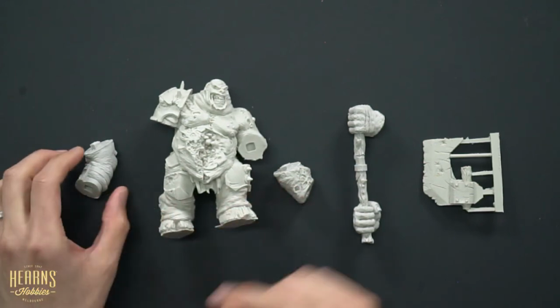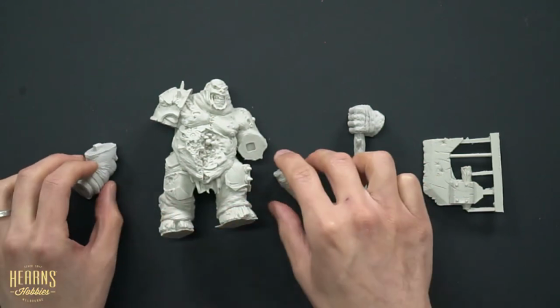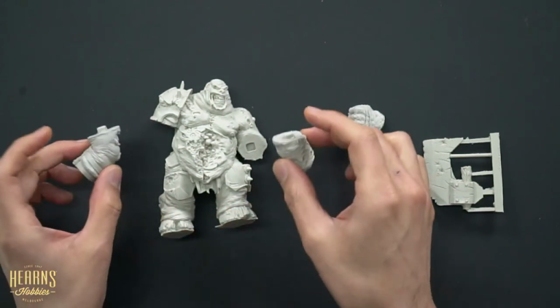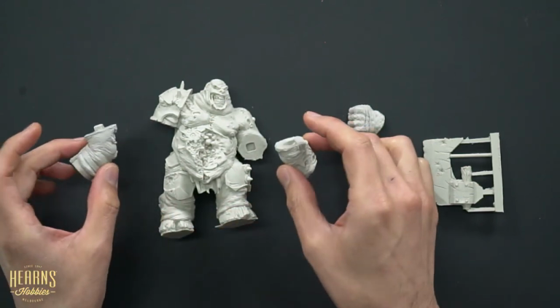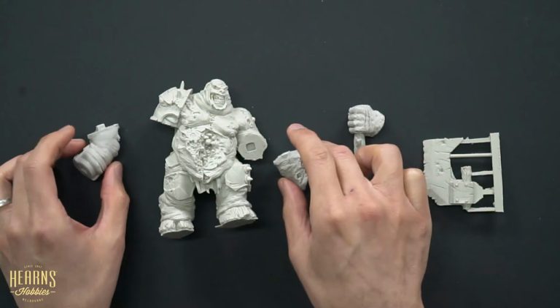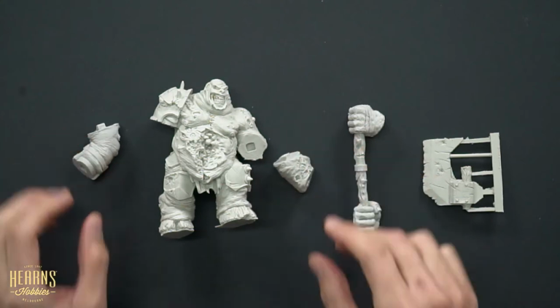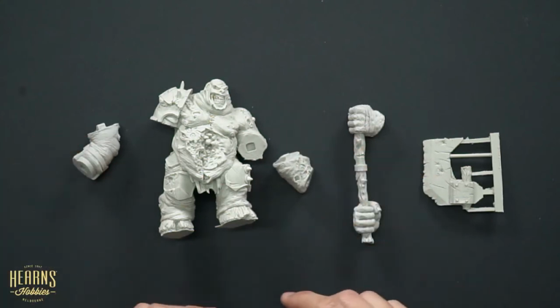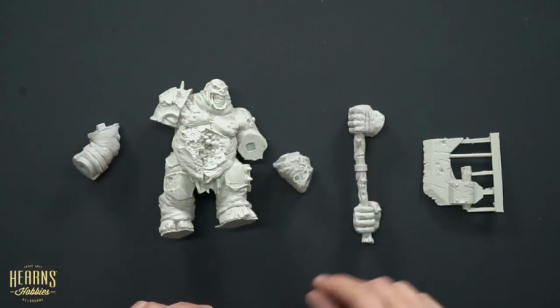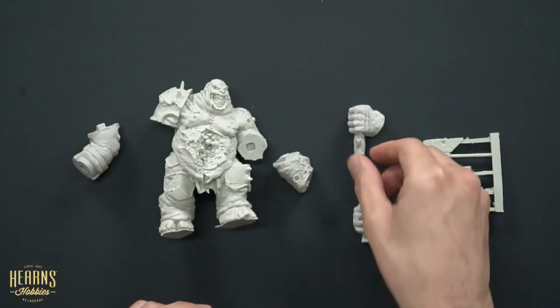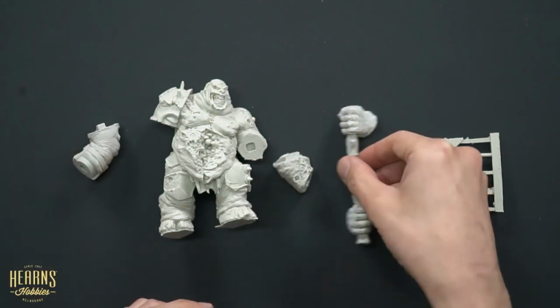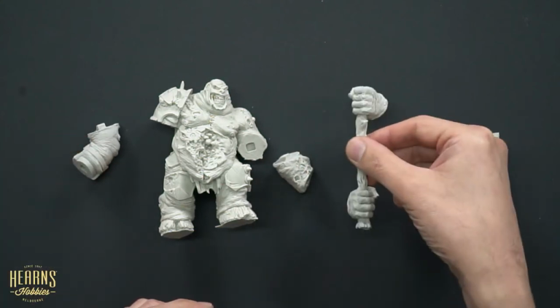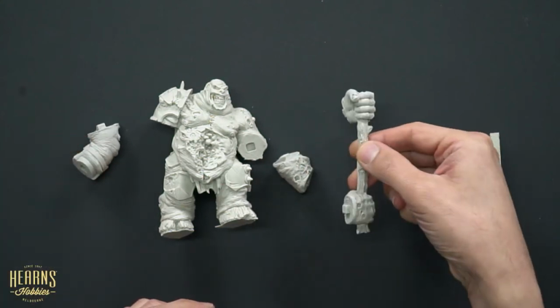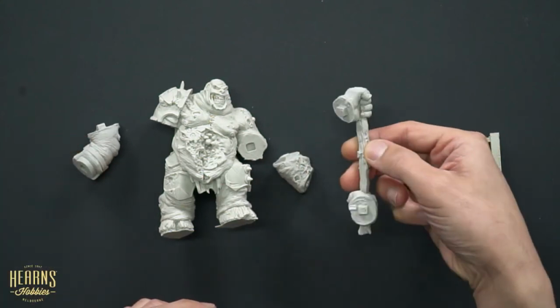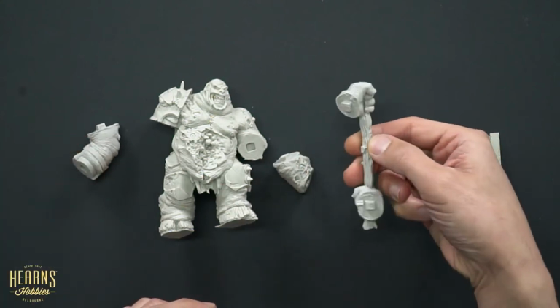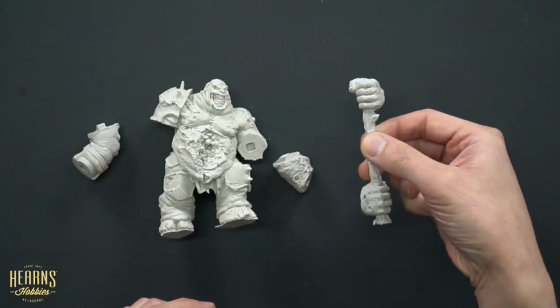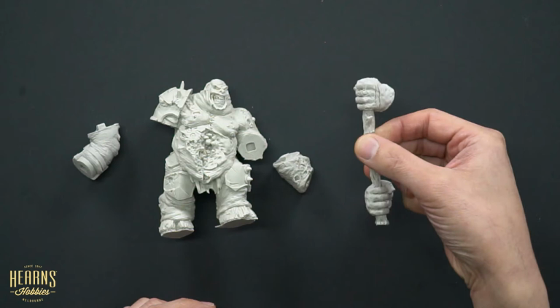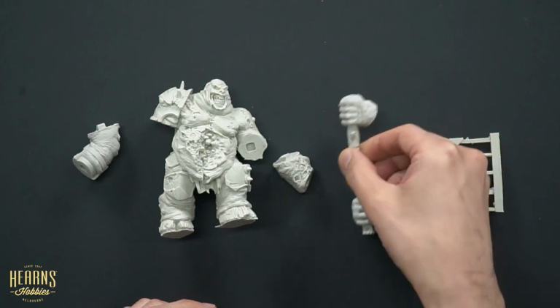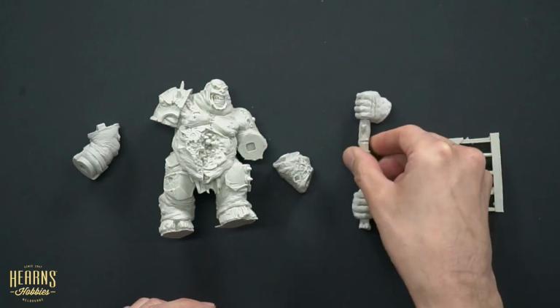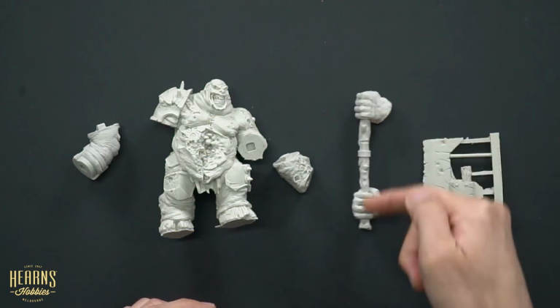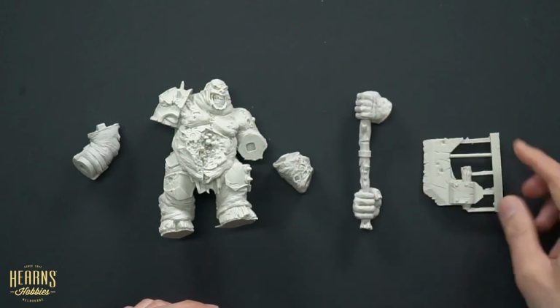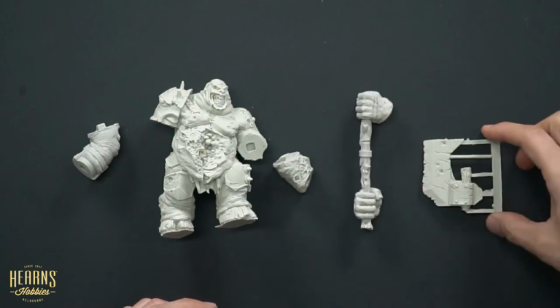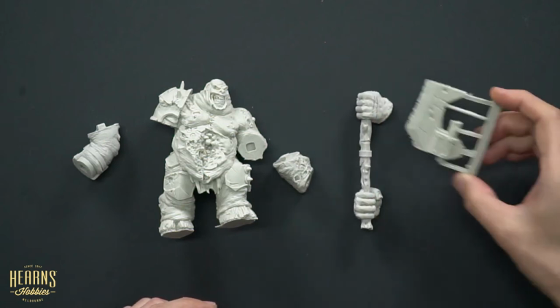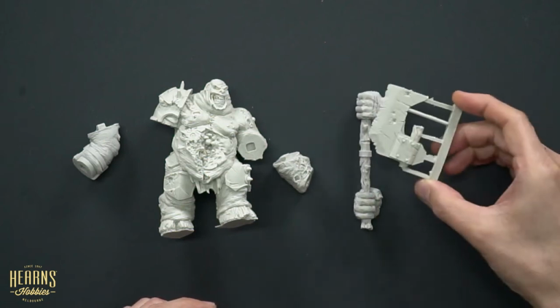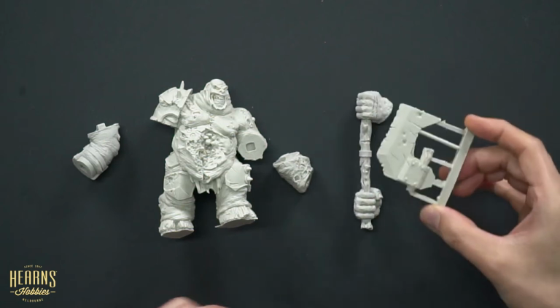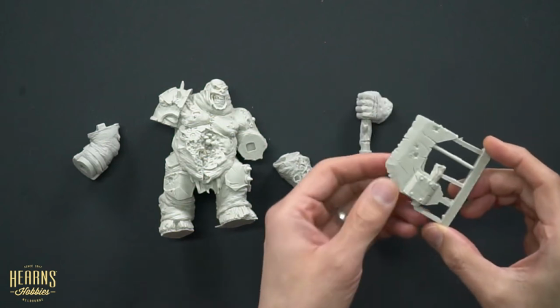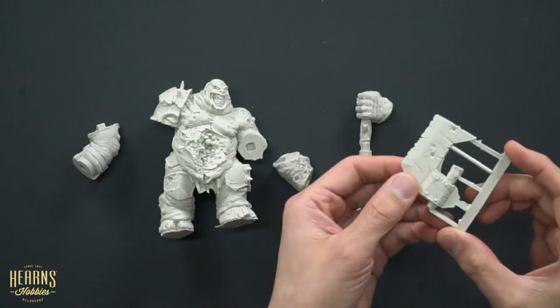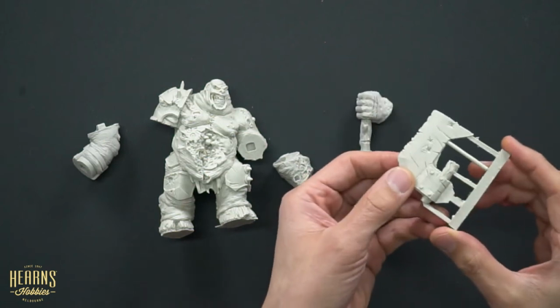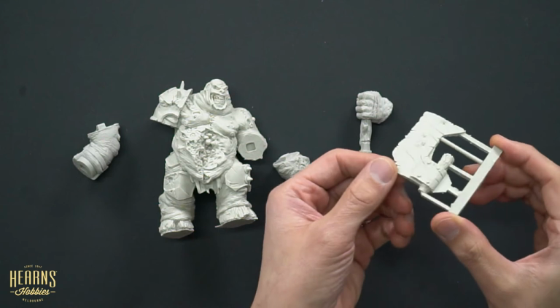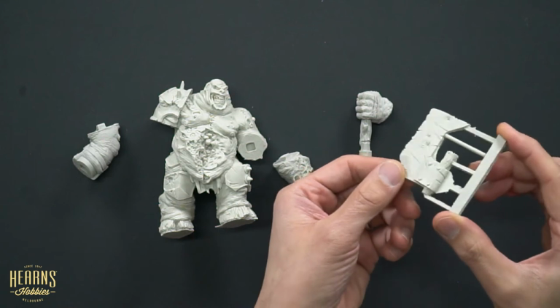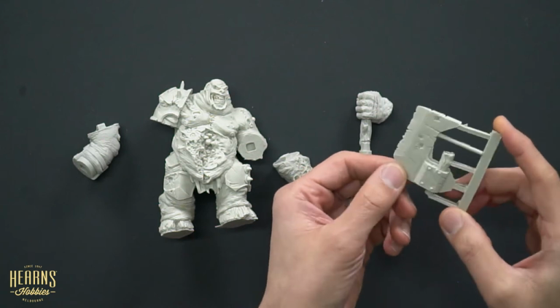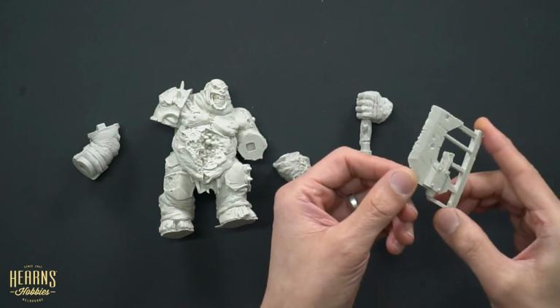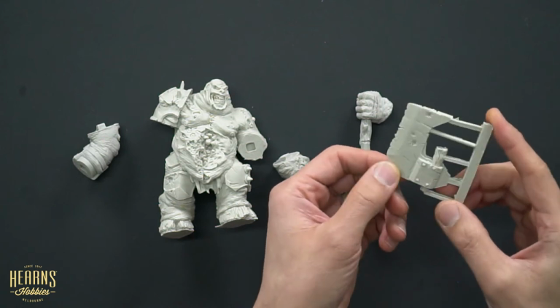We've got a couple of arm sections as well — they're all cast in resin. Got the hands, they're cast around the handle for this big, massive, rotten, broken, chunky head-cutting axe.